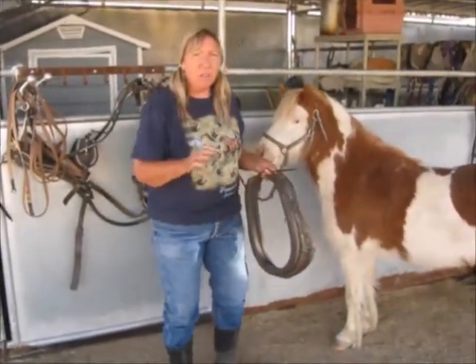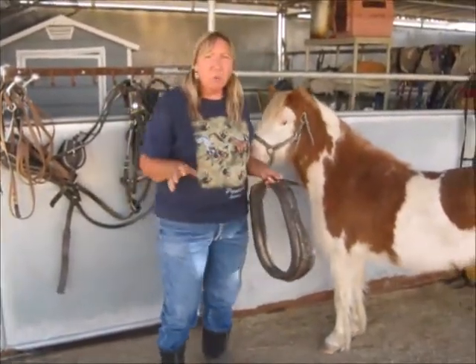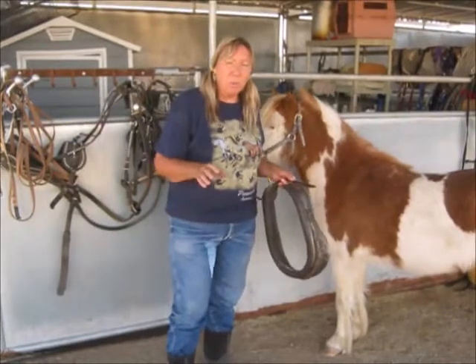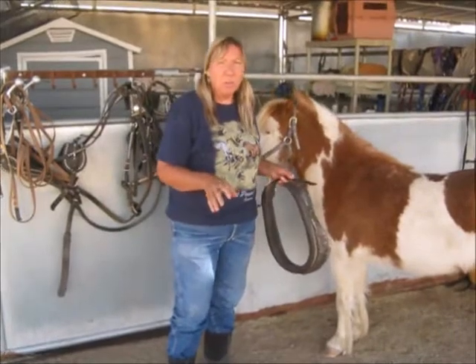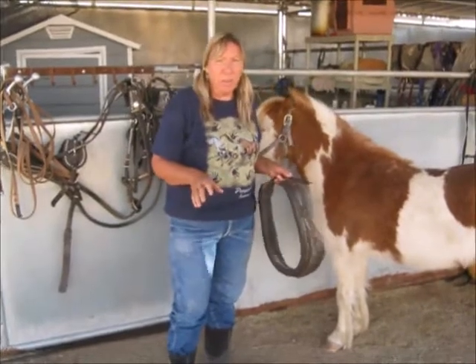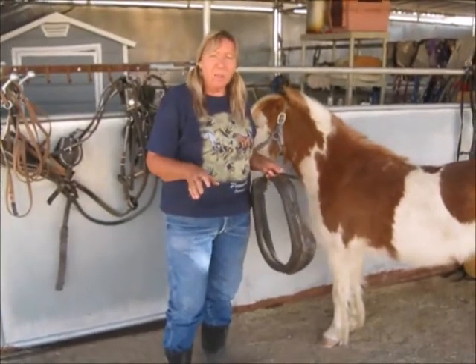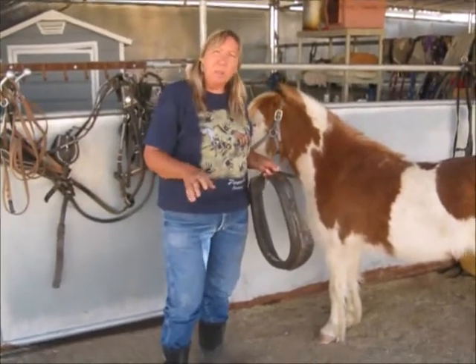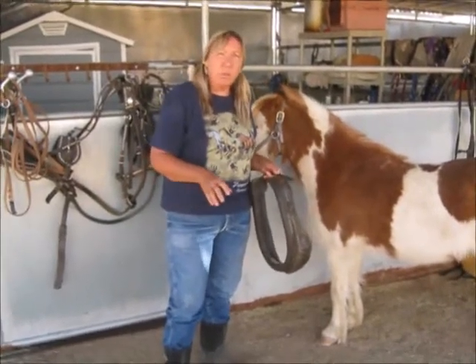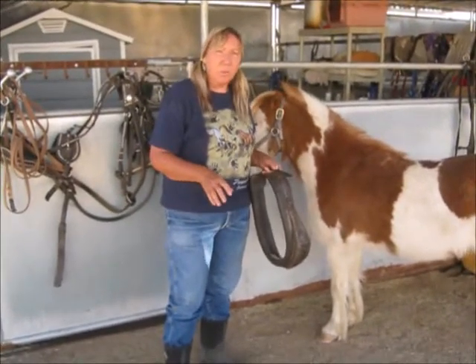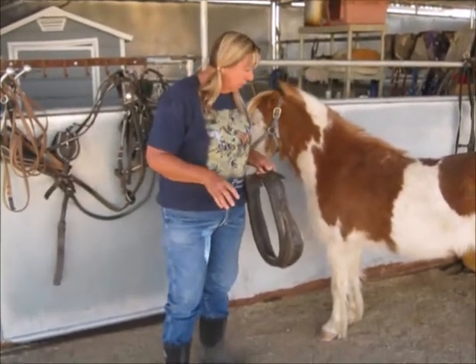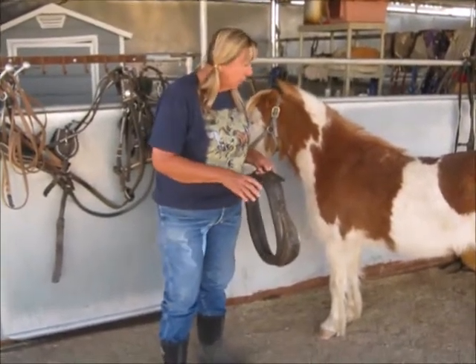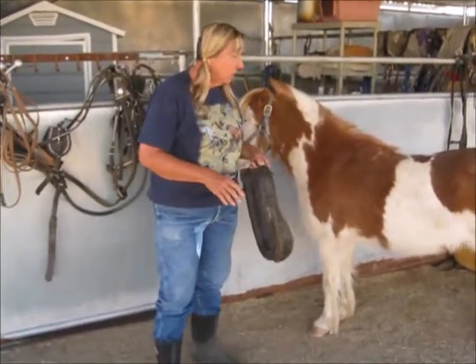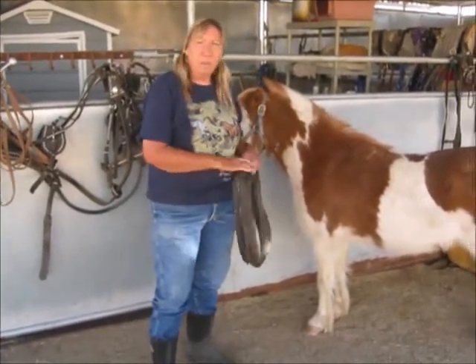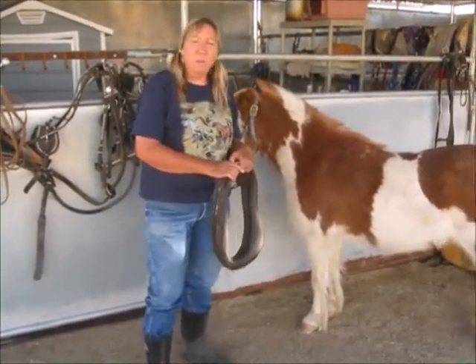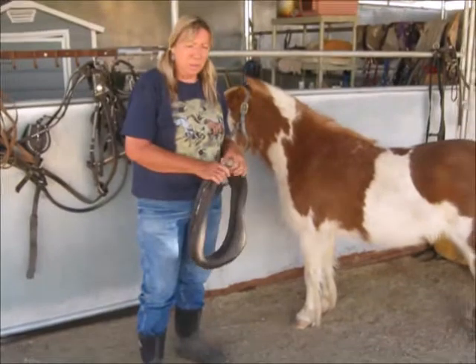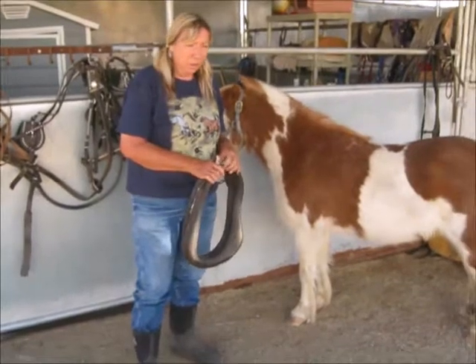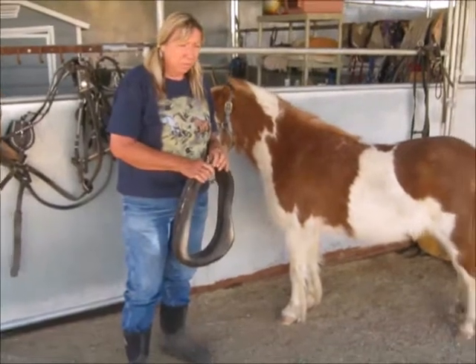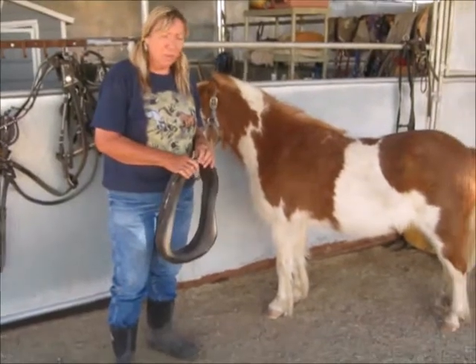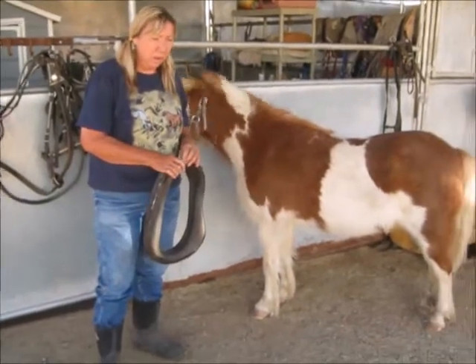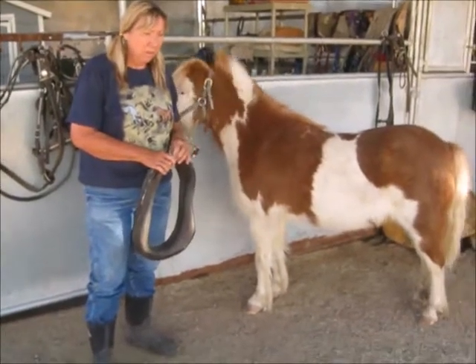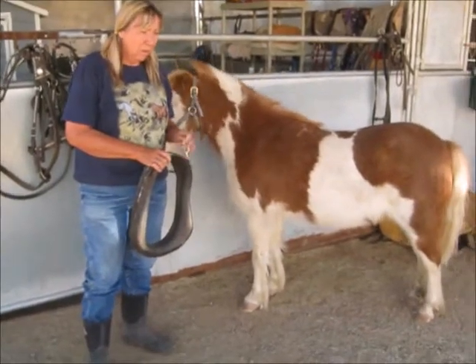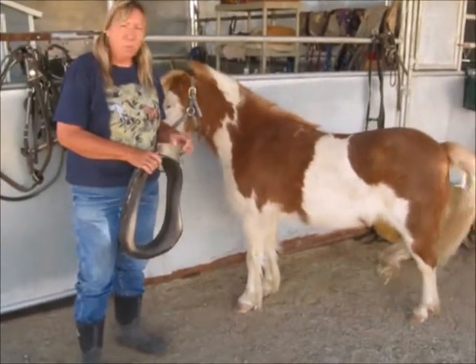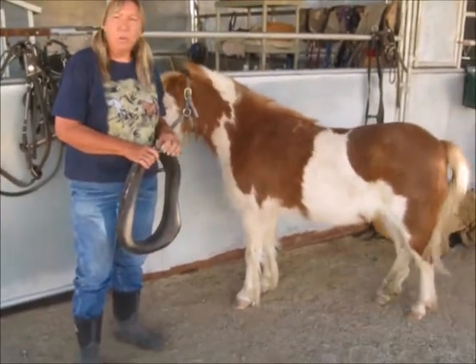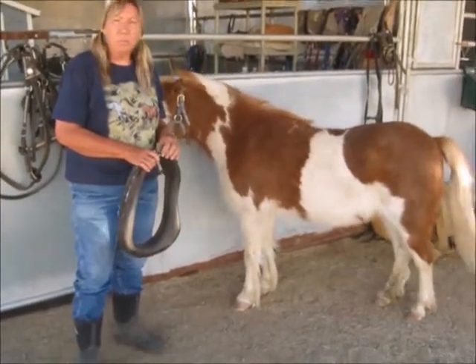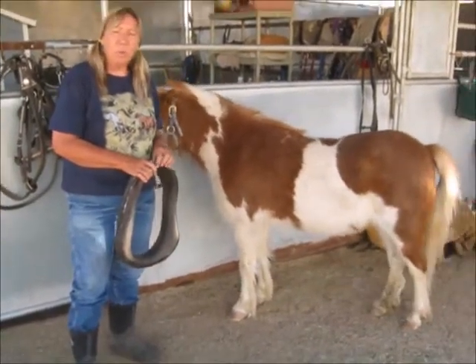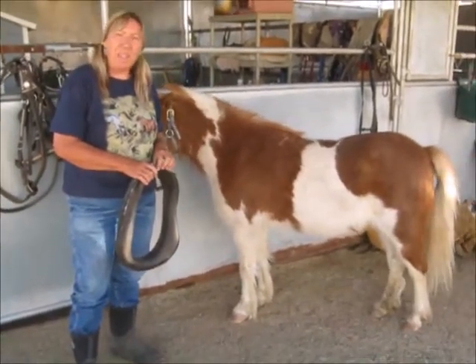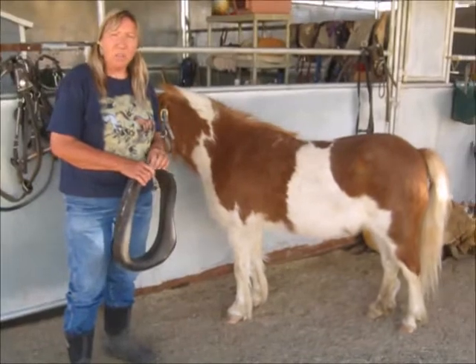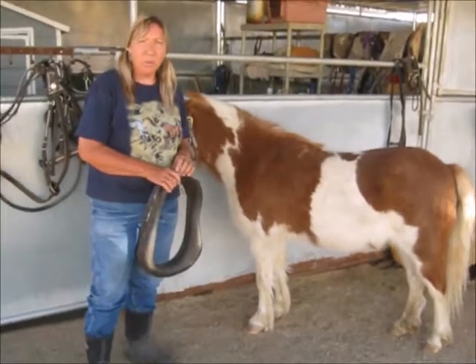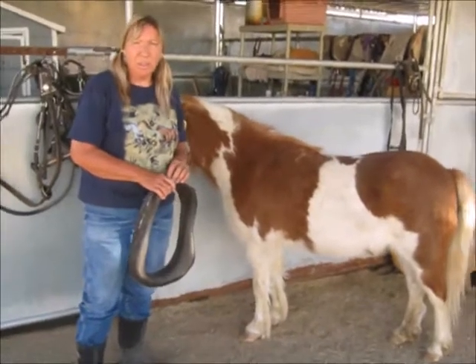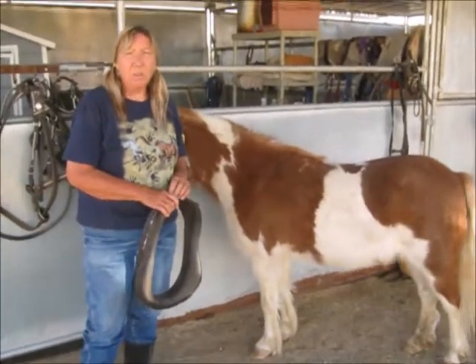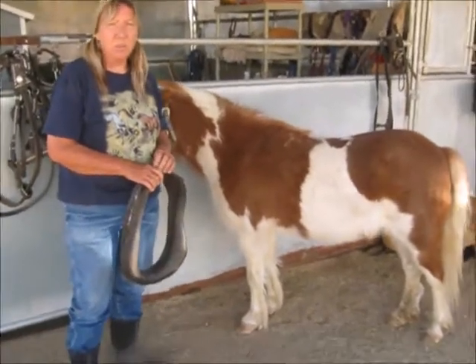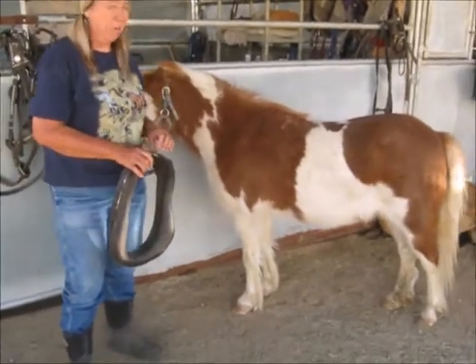A Shetland pony can pull twice their own weight. They're miniature draft horses, and they're really thick. They were used in Scotland for pulling mine carts, so they're very heavy-duty, sturdy little animals.